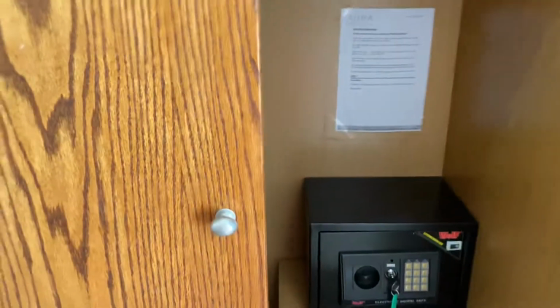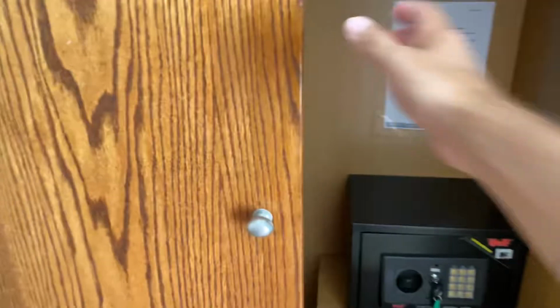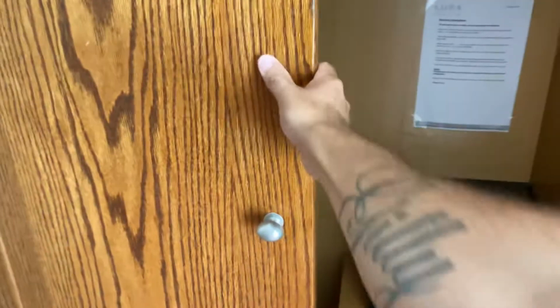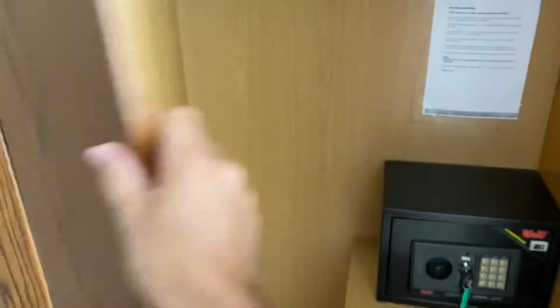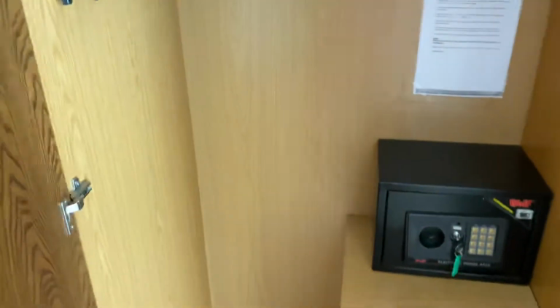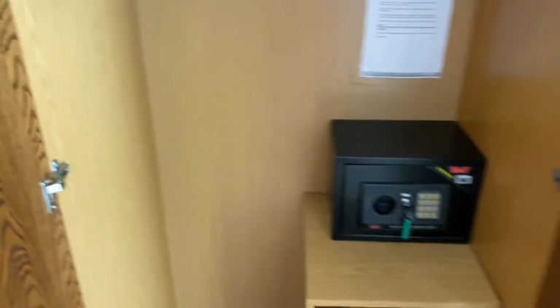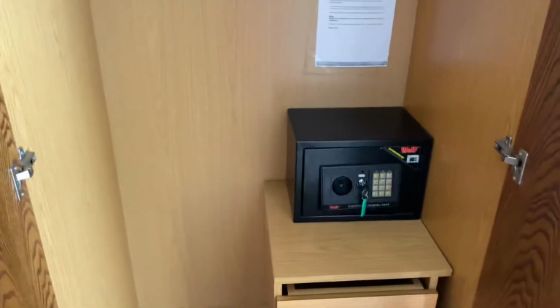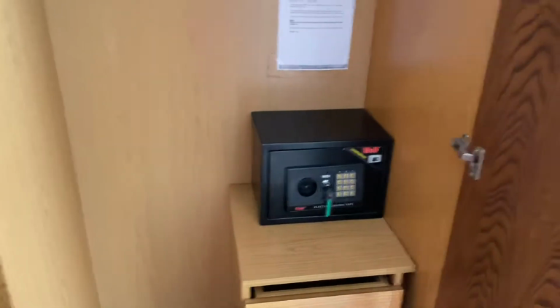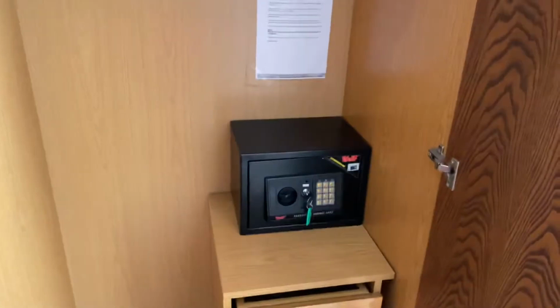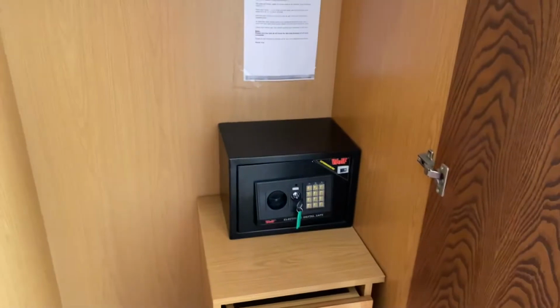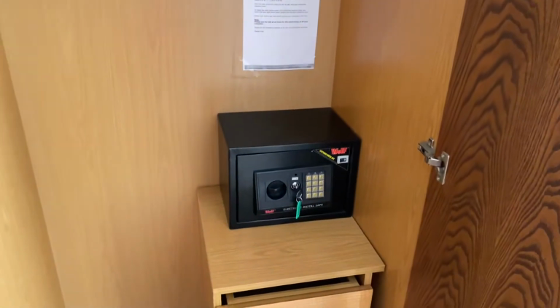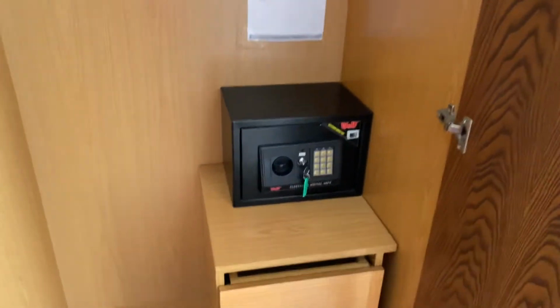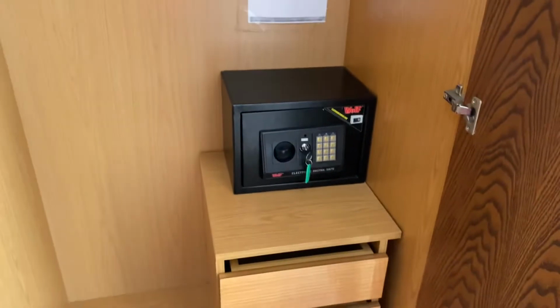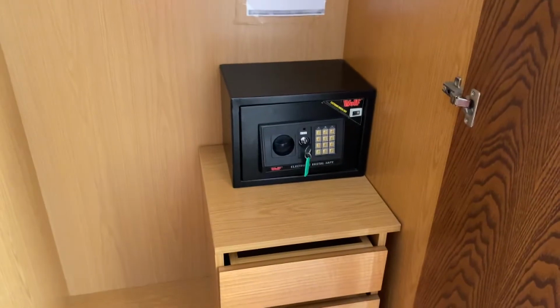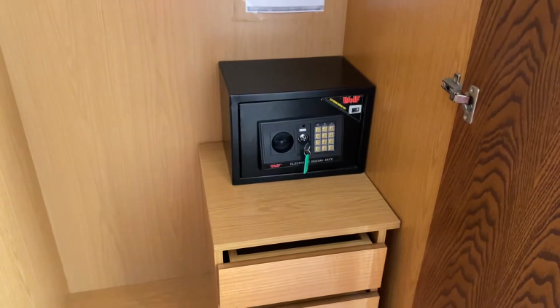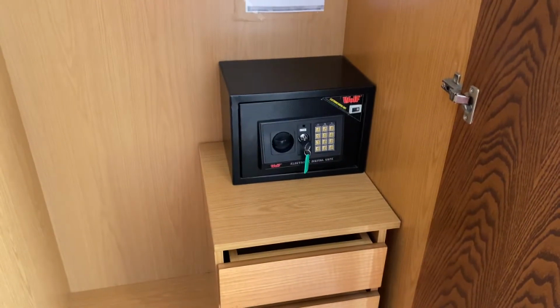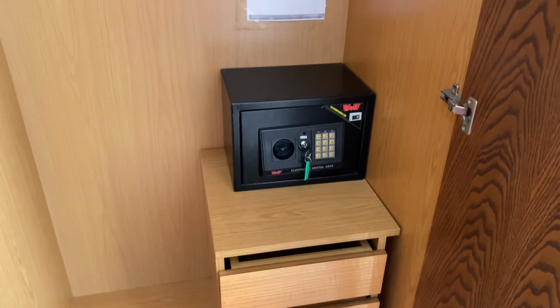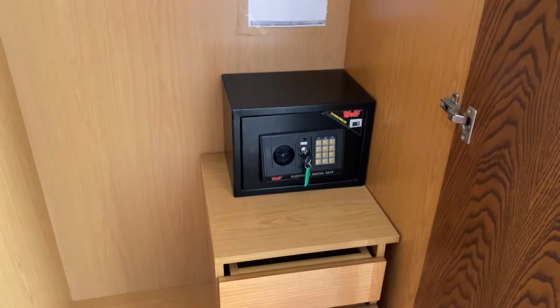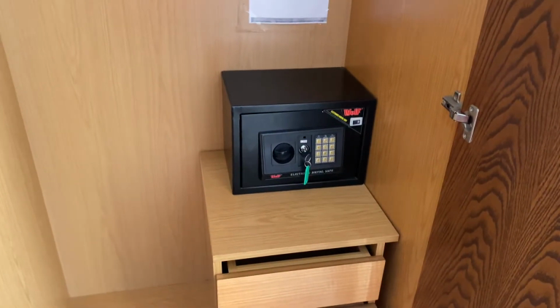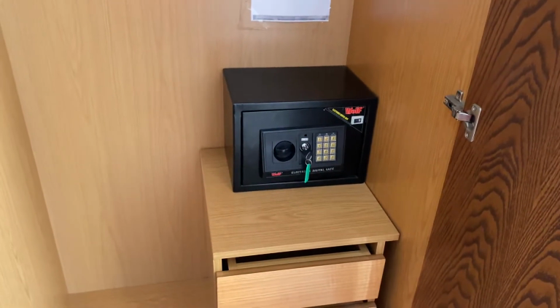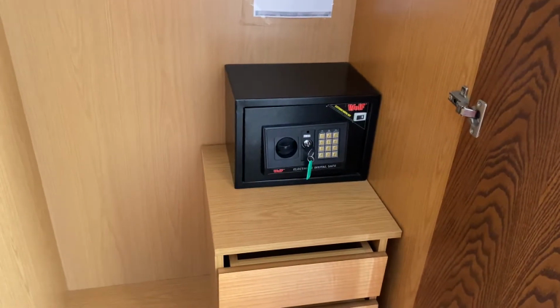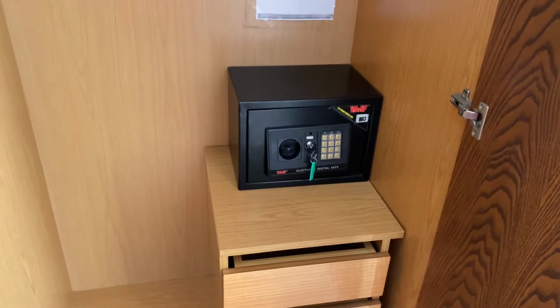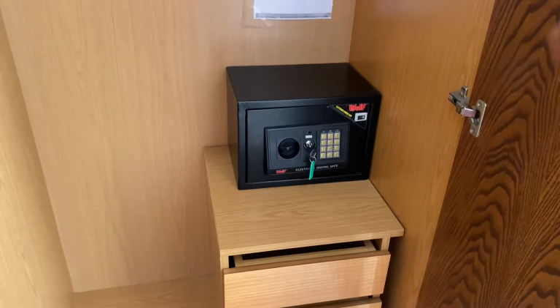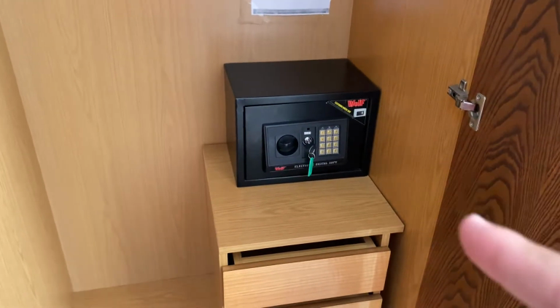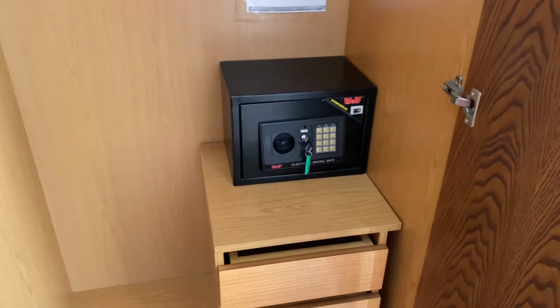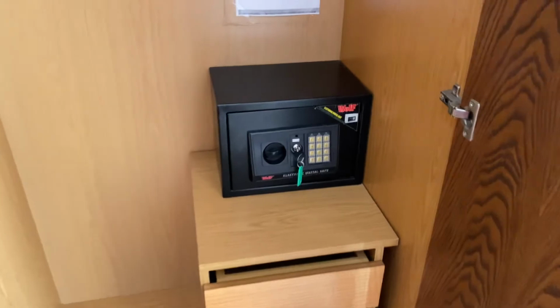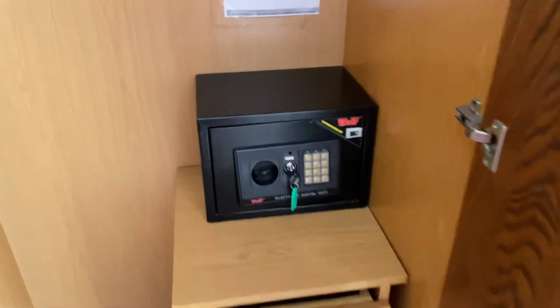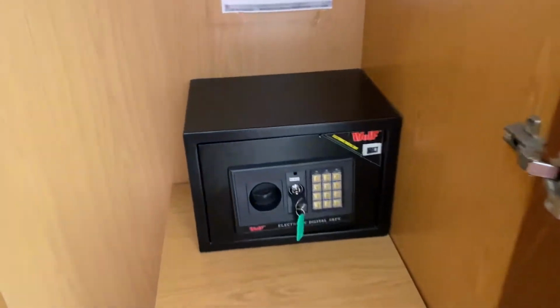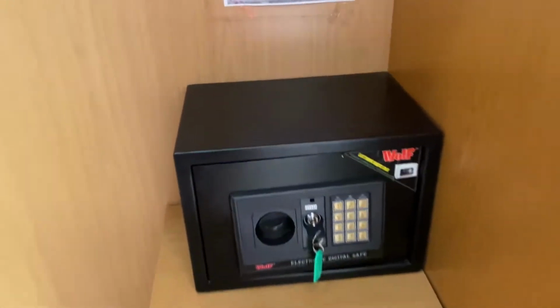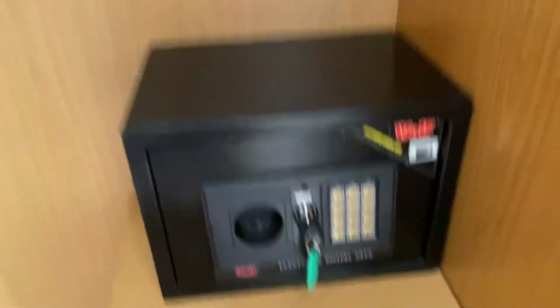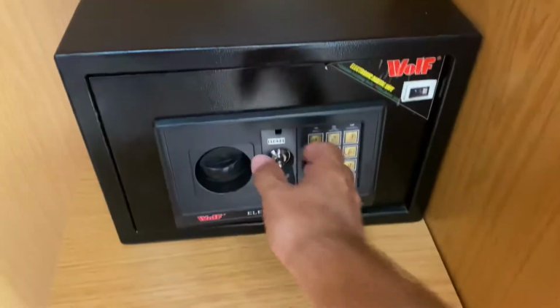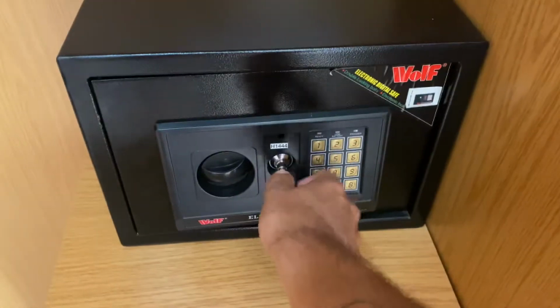There's a safe in here — didn't know the safe was there! We've only been here five days. Not sure how it works, maybe you just use the key.